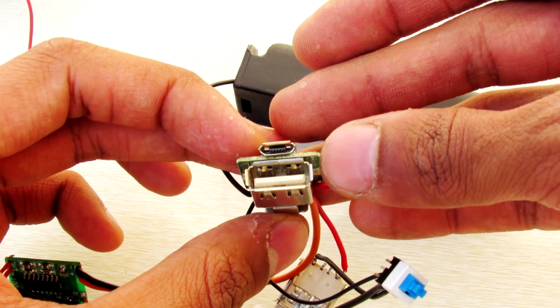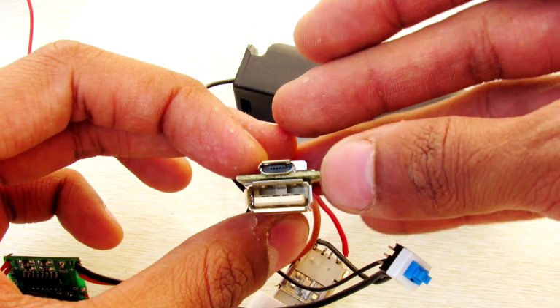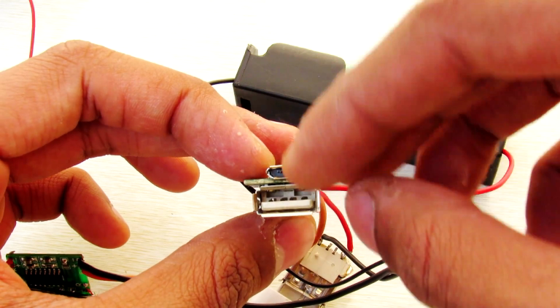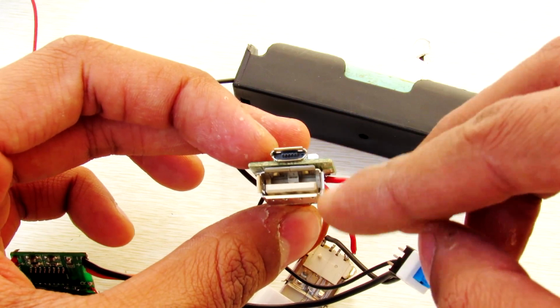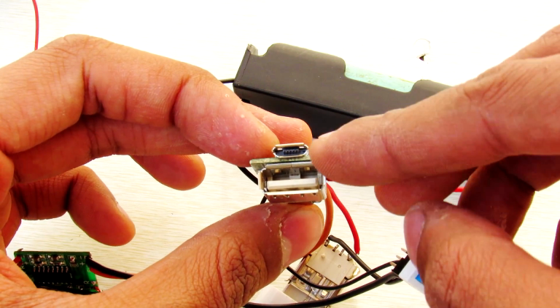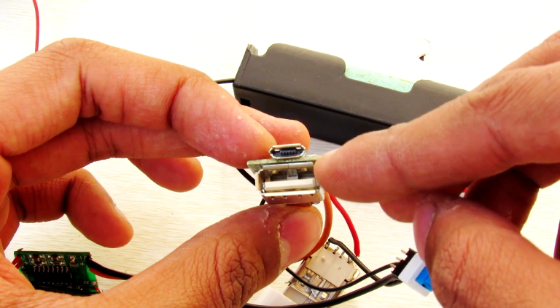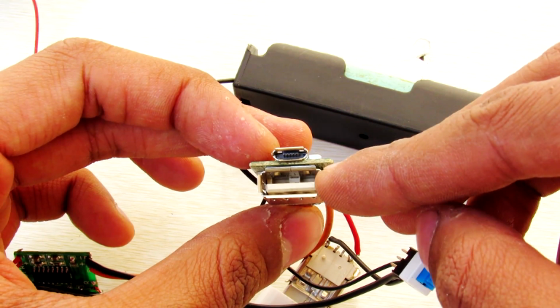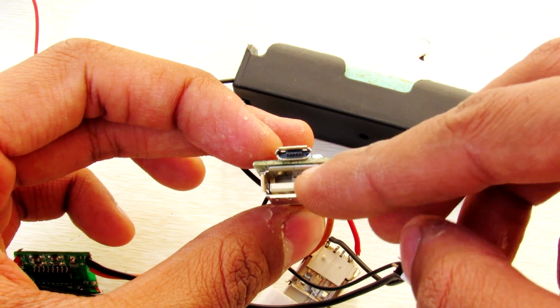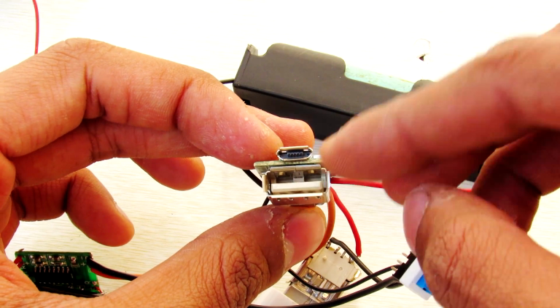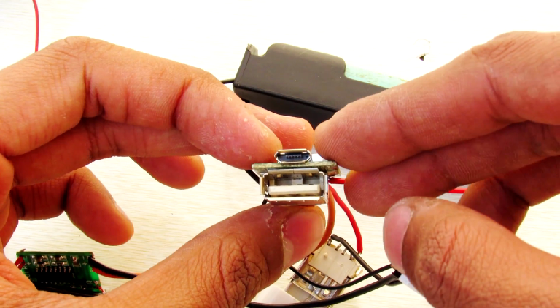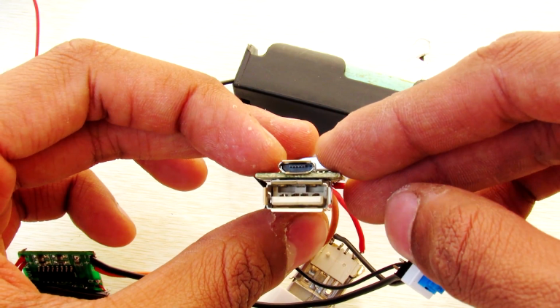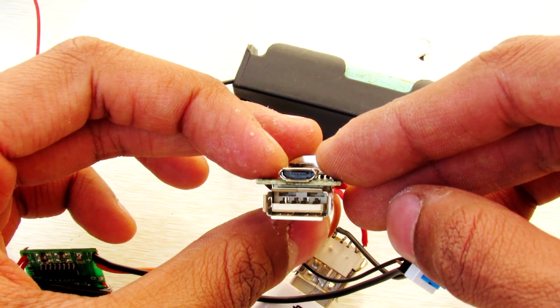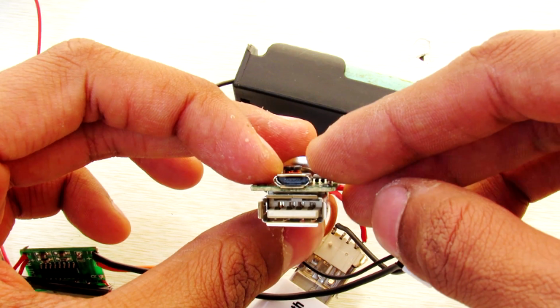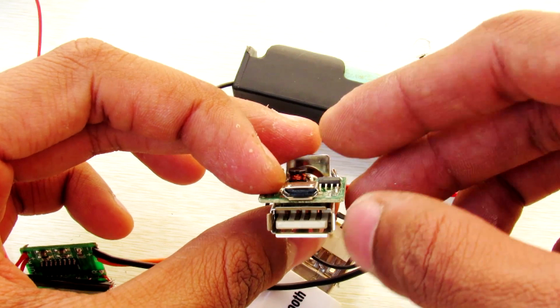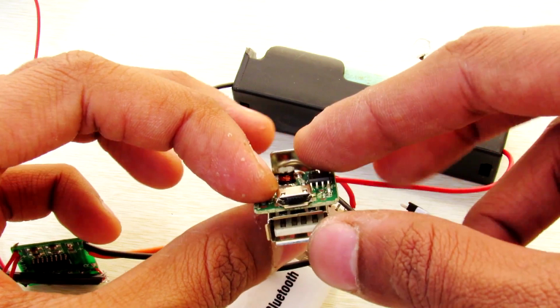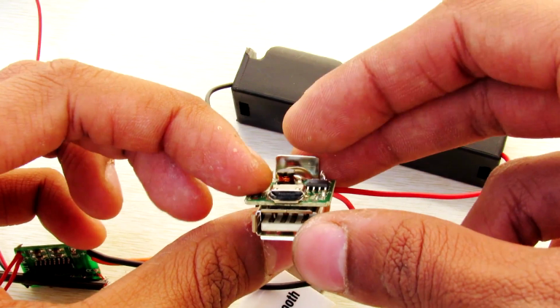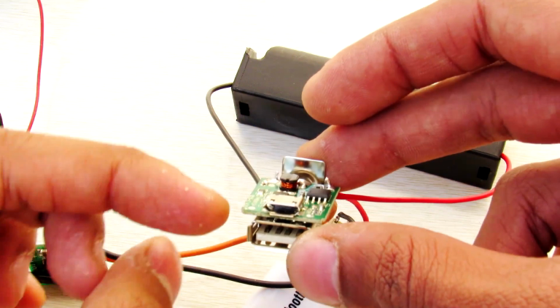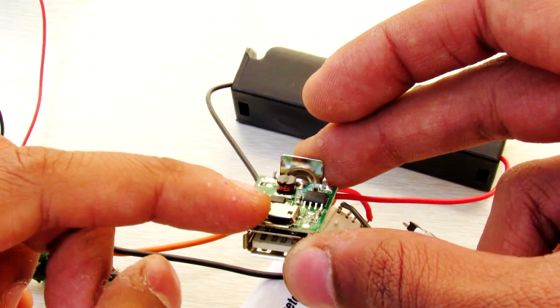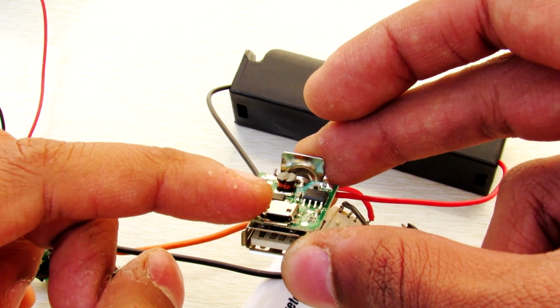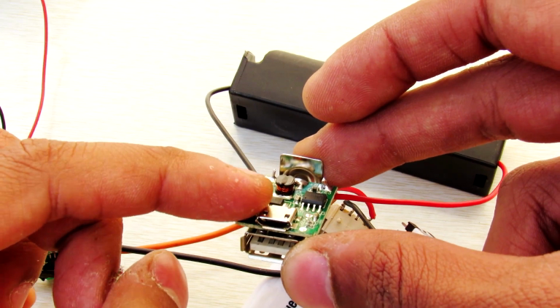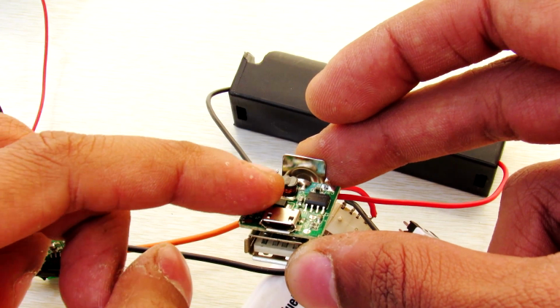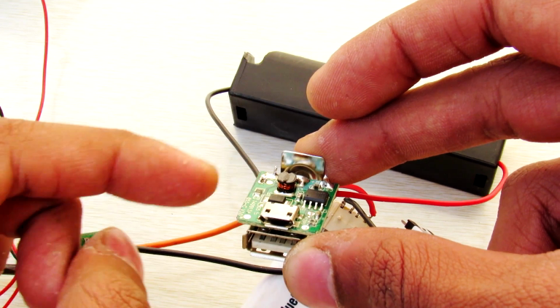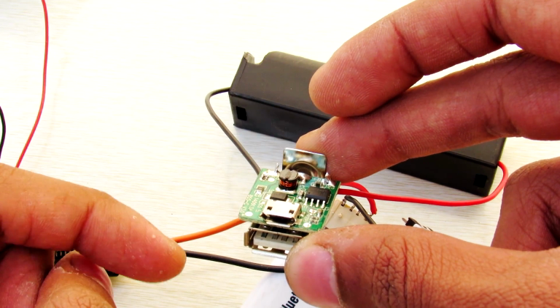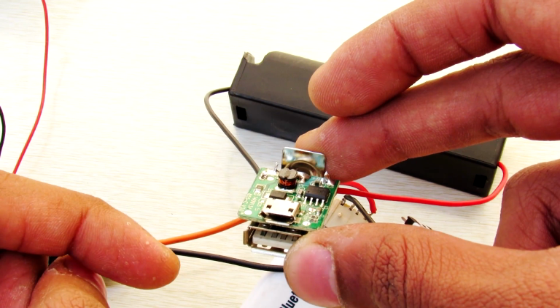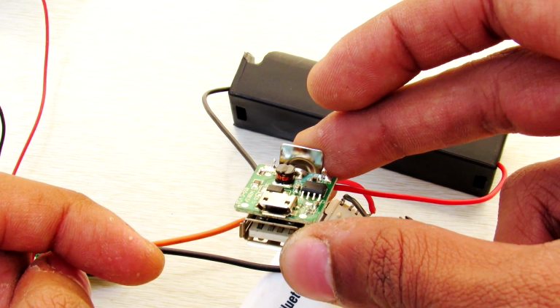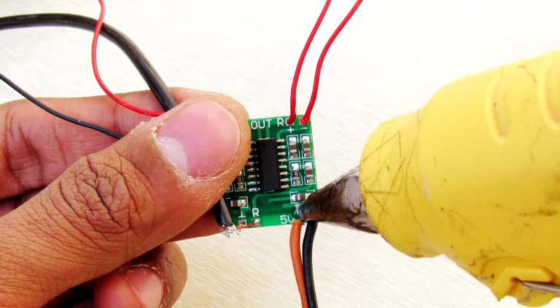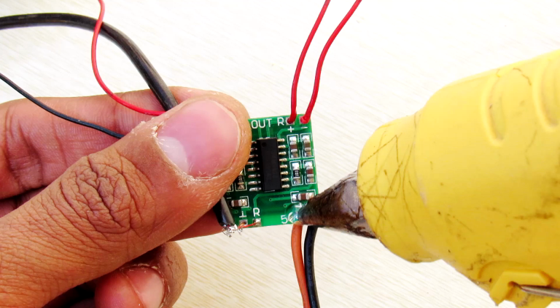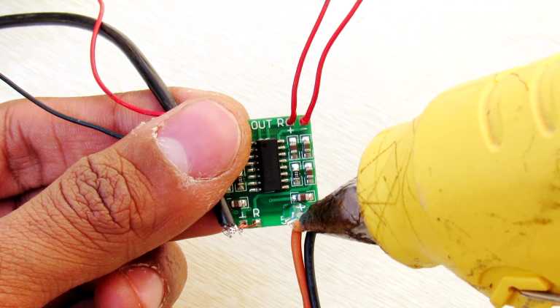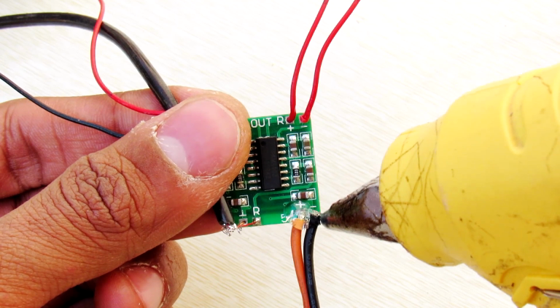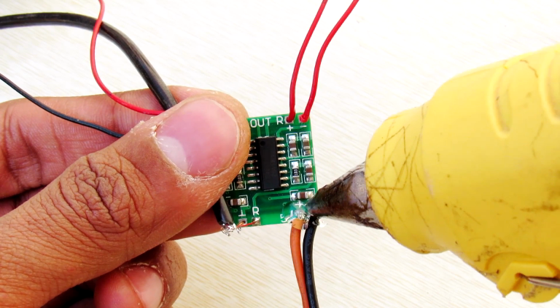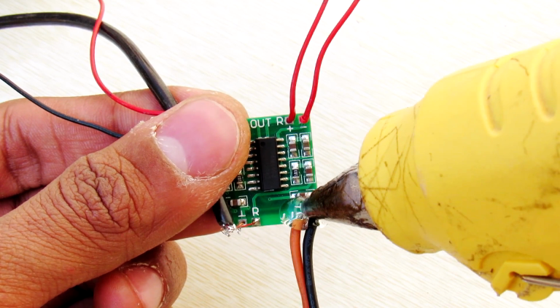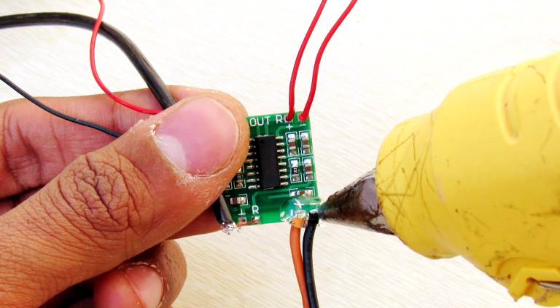This USB output can be used to charge your cell phones, and this micro USB input will be used to charge your speaker. Now cover the exposed soldering connections with hot glue.